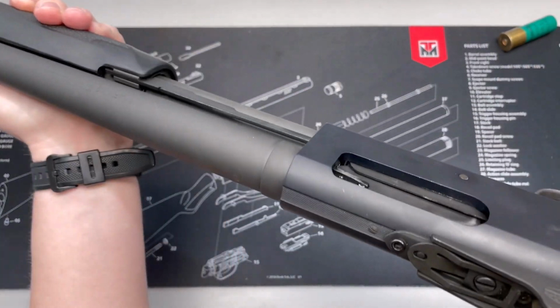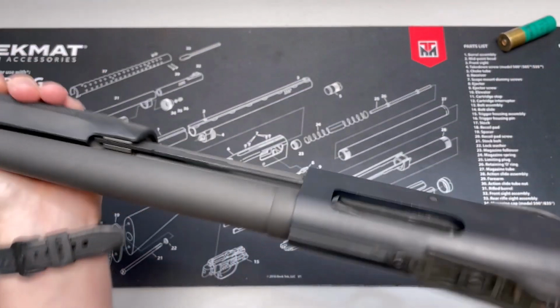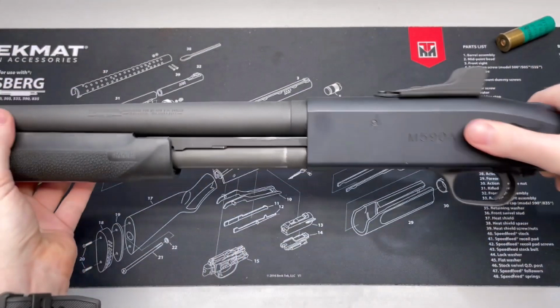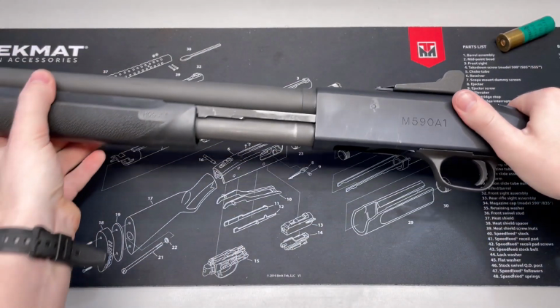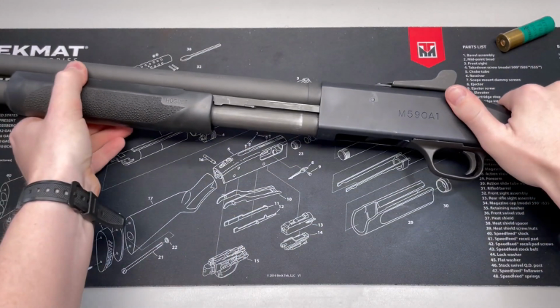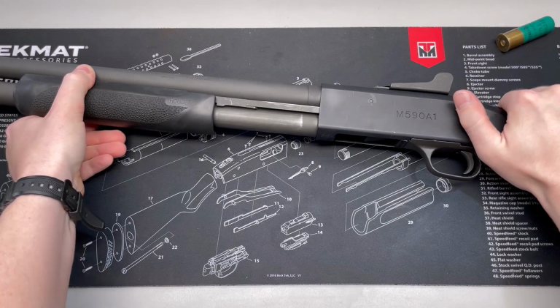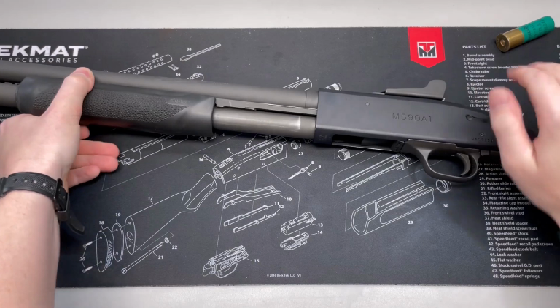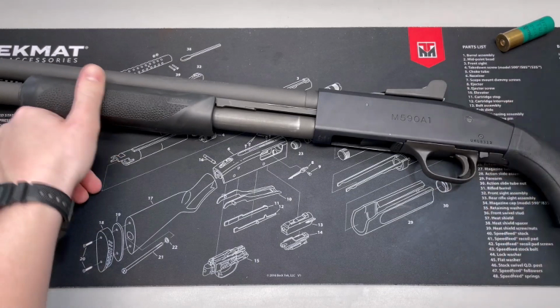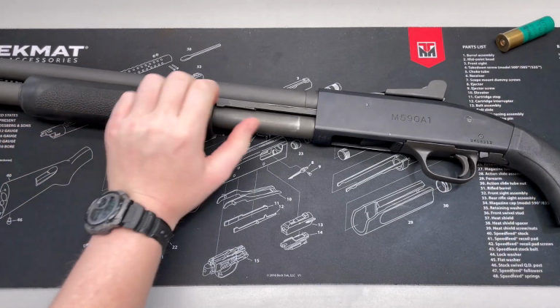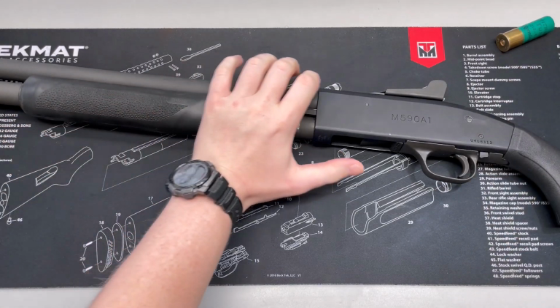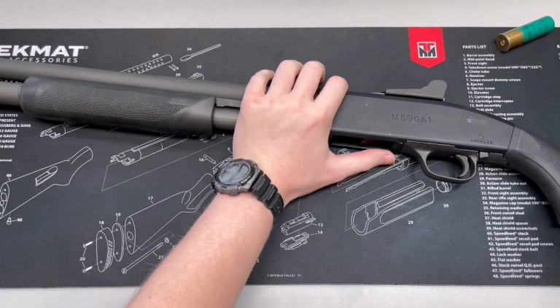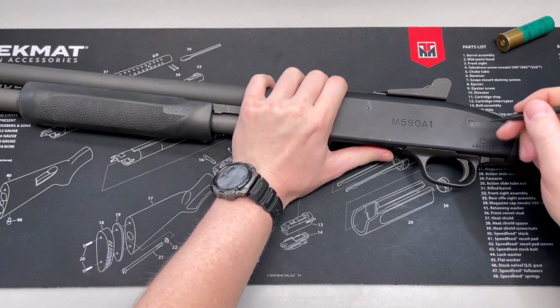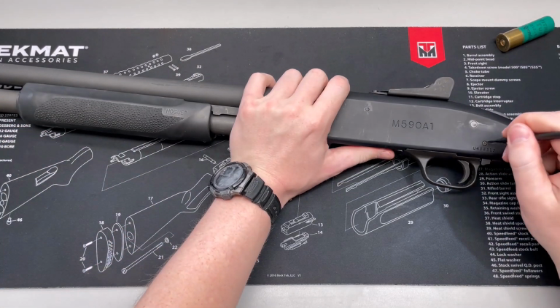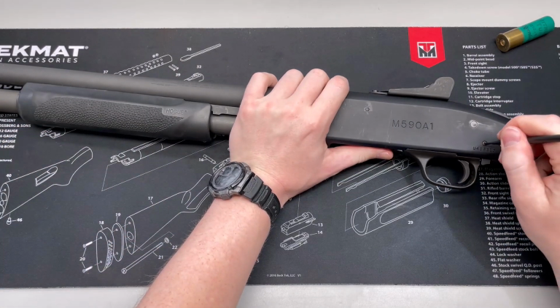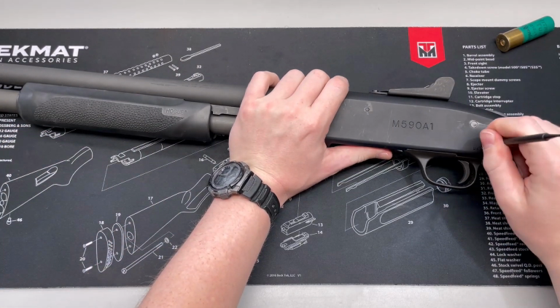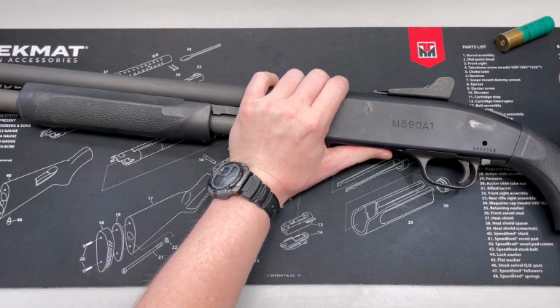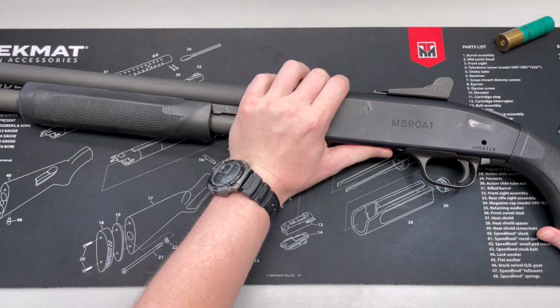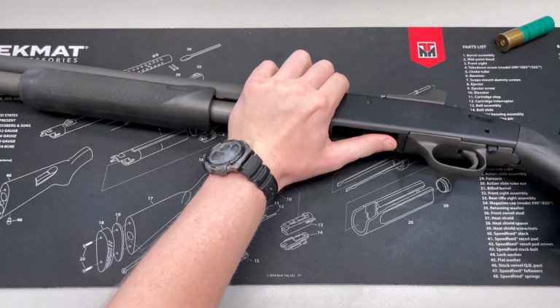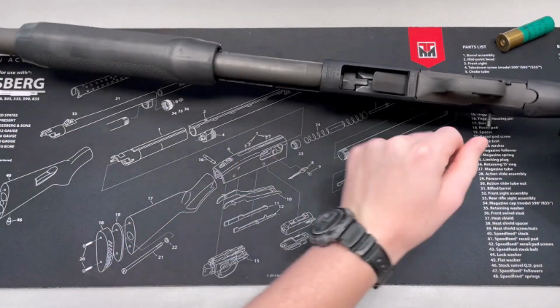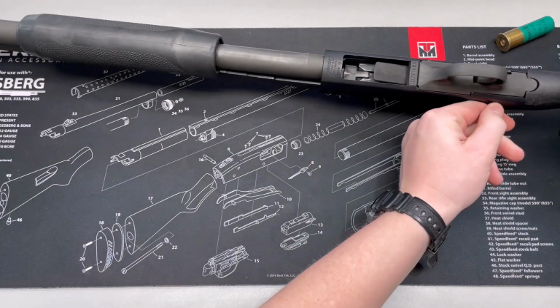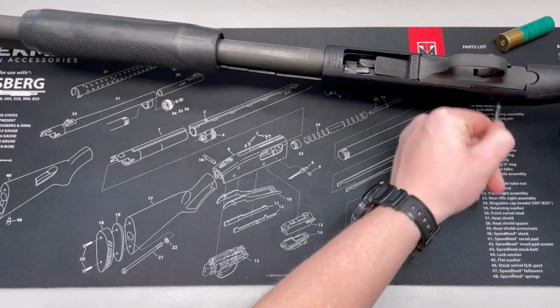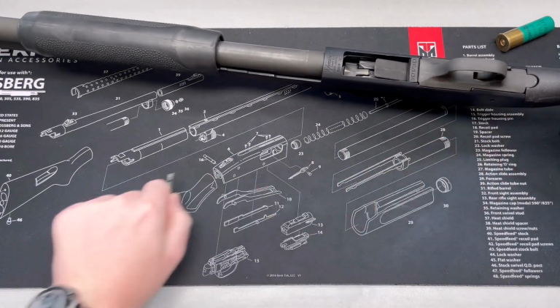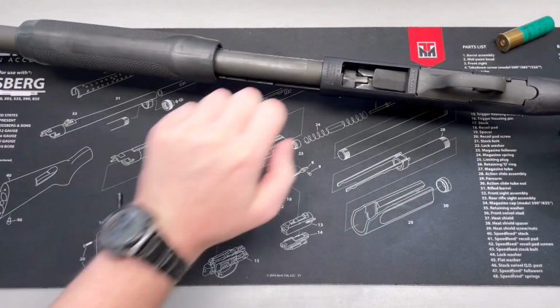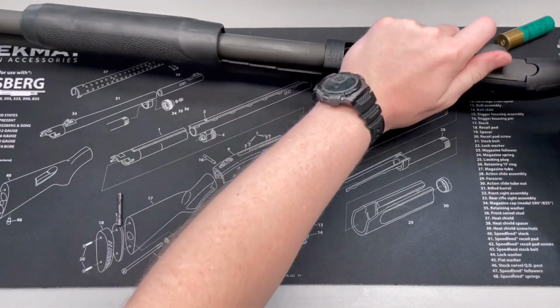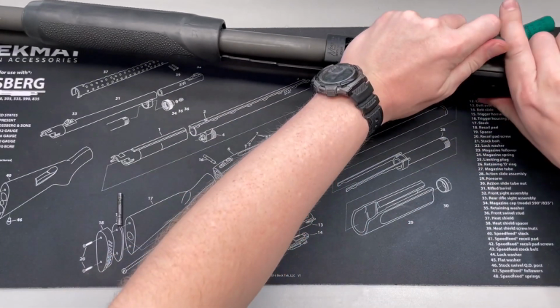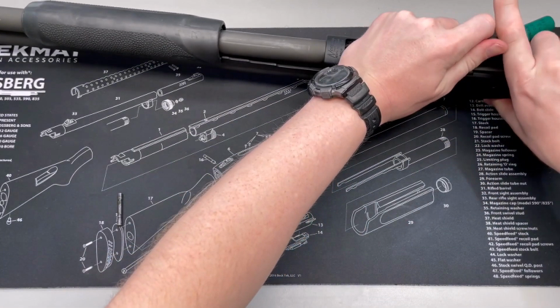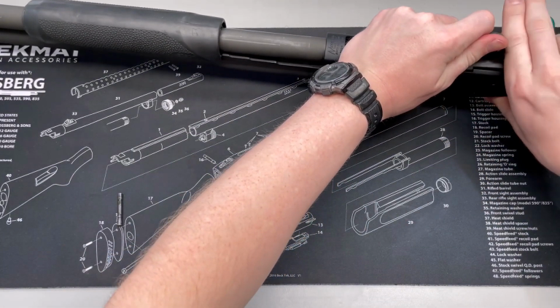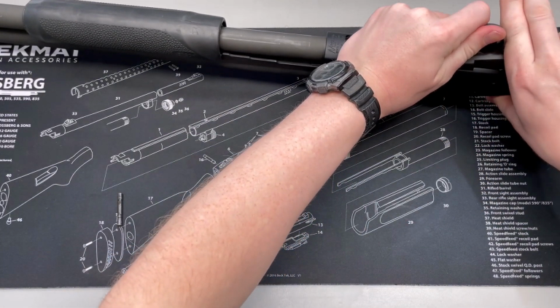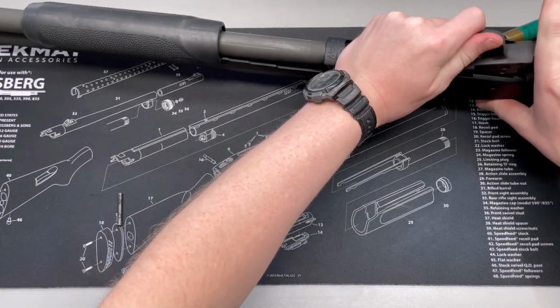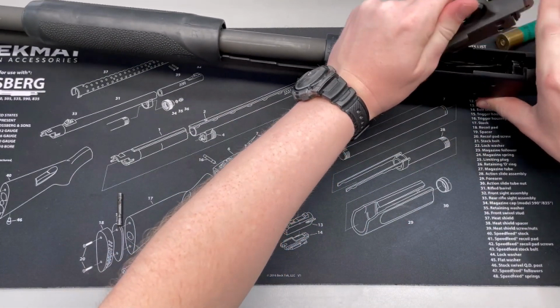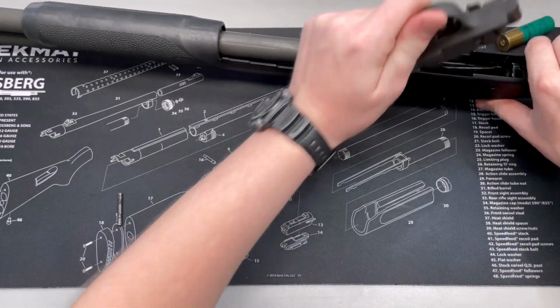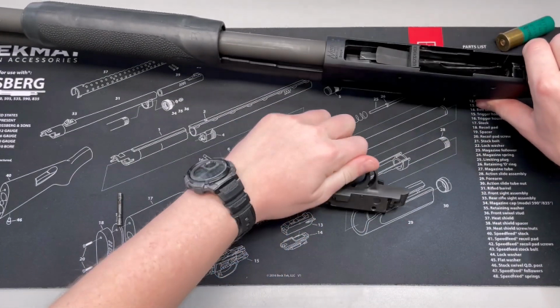We are clear. Alrighty, so let's get this broken down, take the adapter out, get it installed onto our test rig, and then we will get the test going.